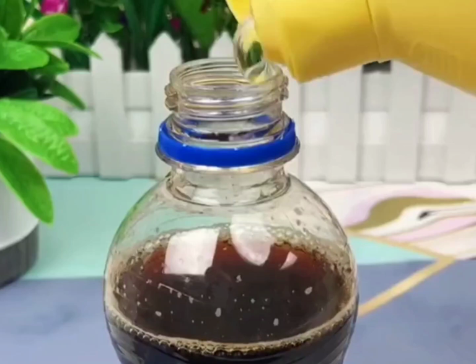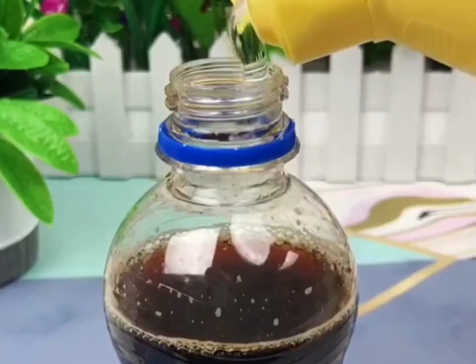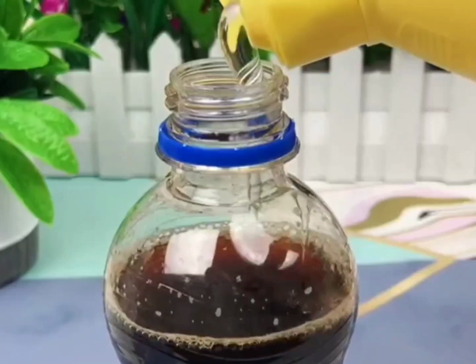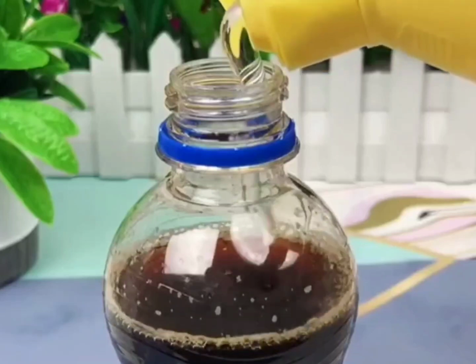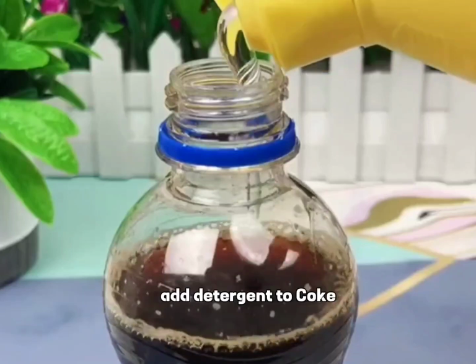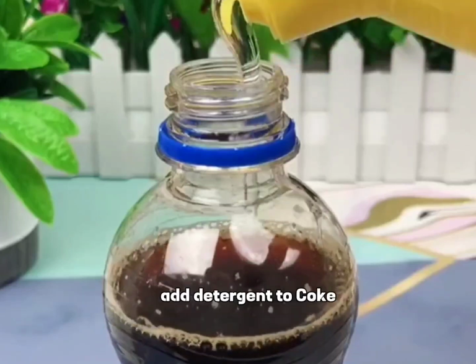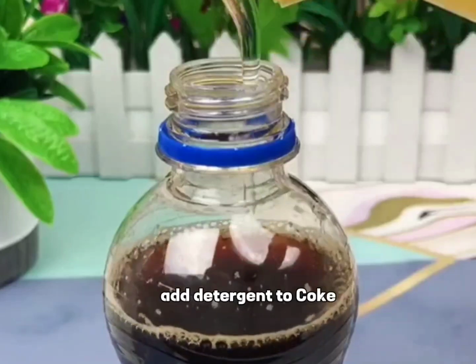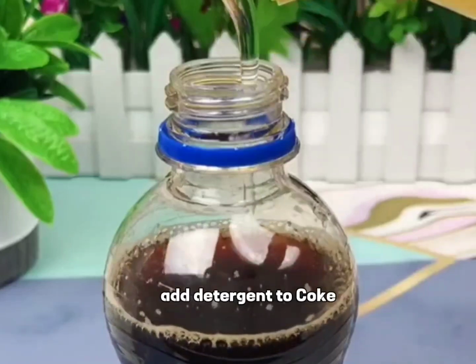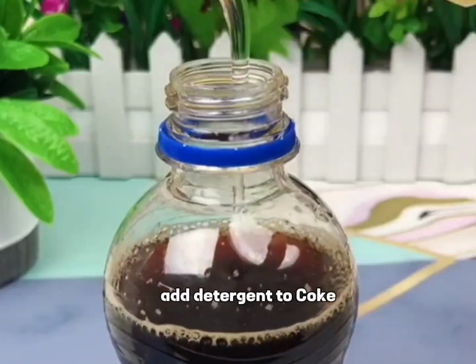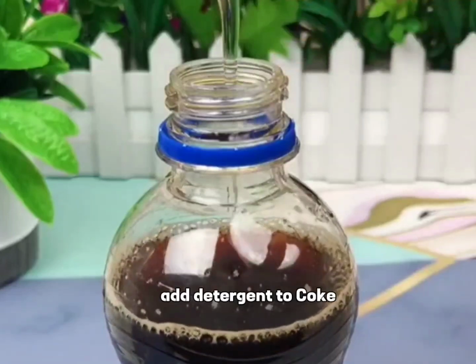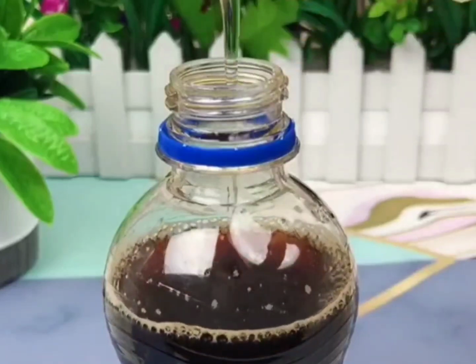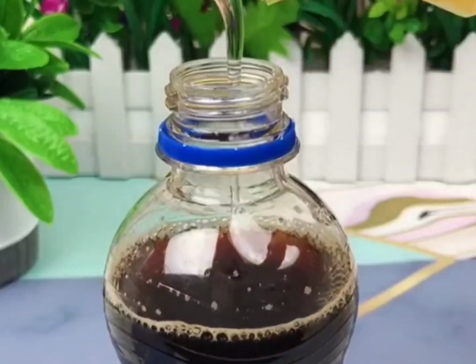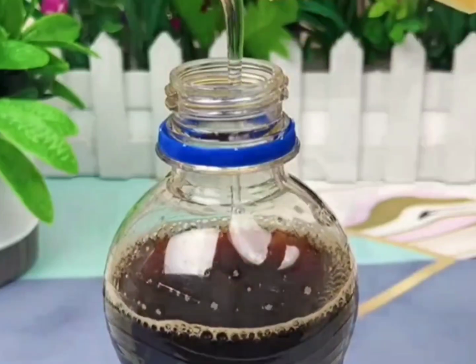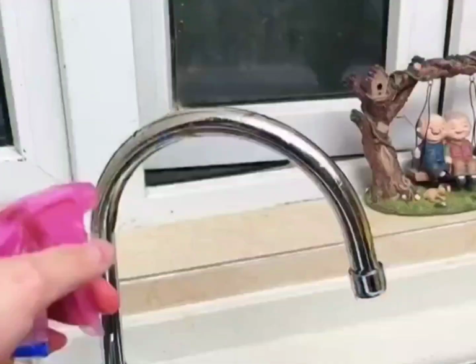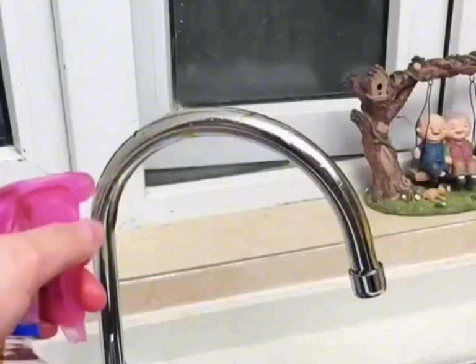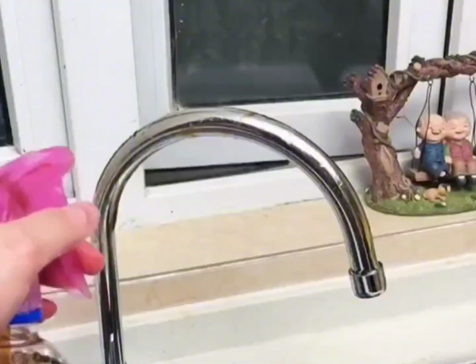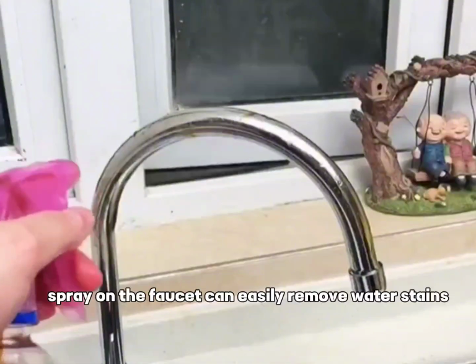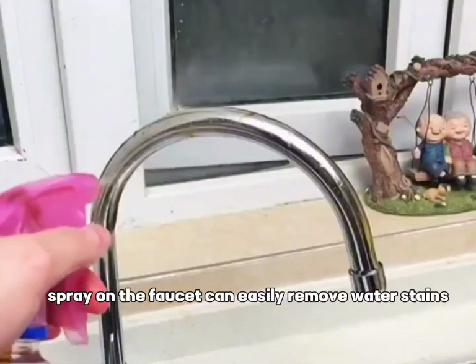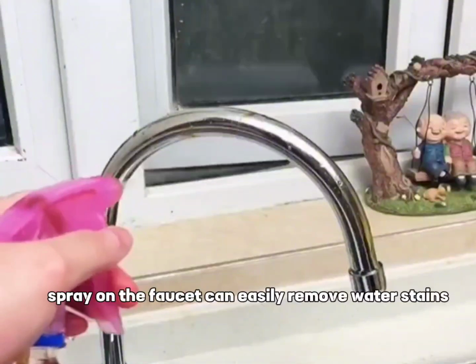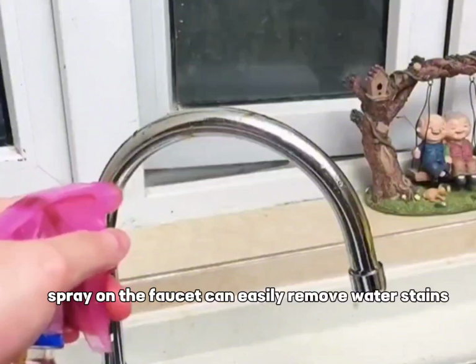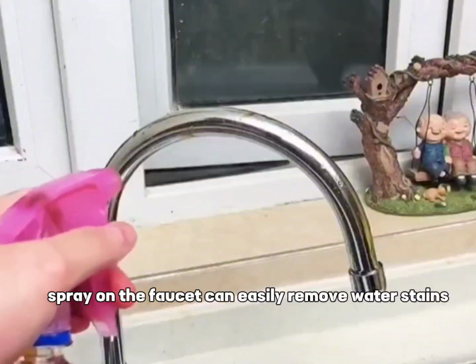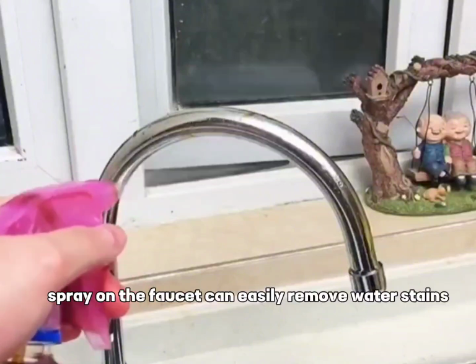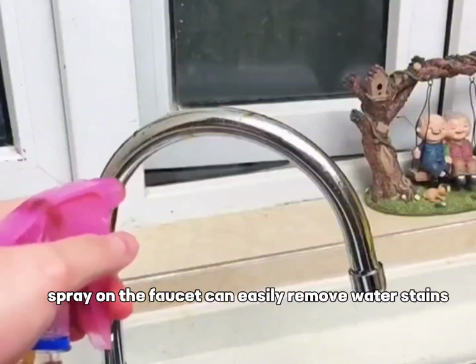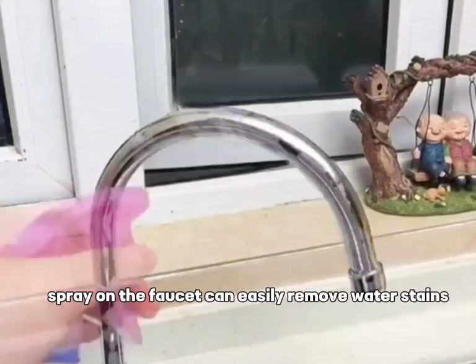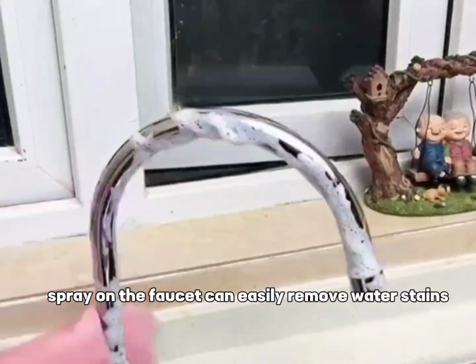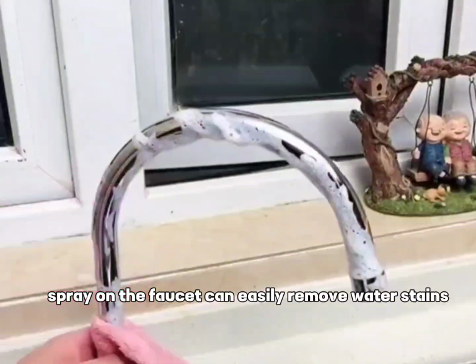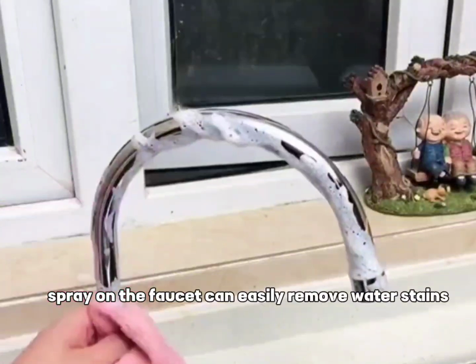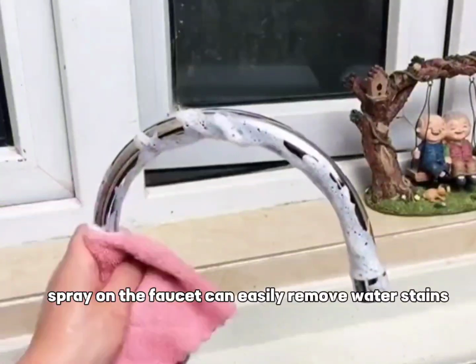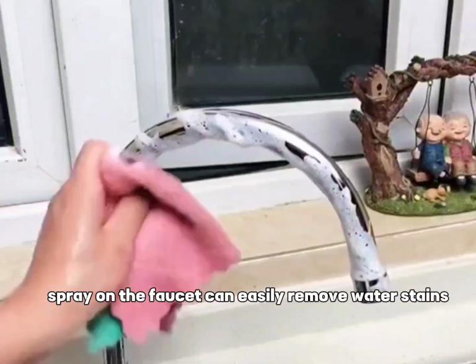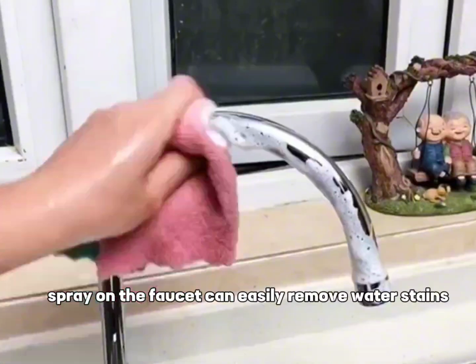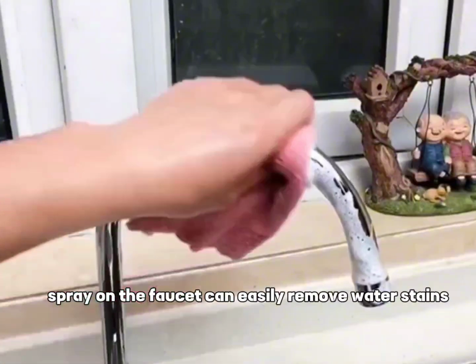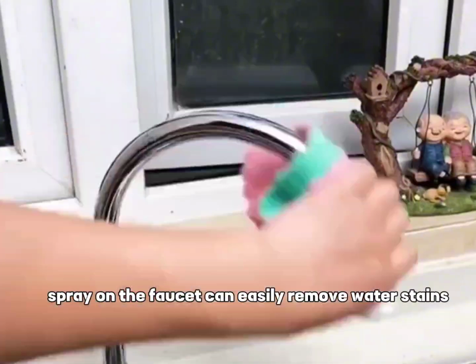Add detergent to Coke and spray on the faucet. It can easily remove water stains.